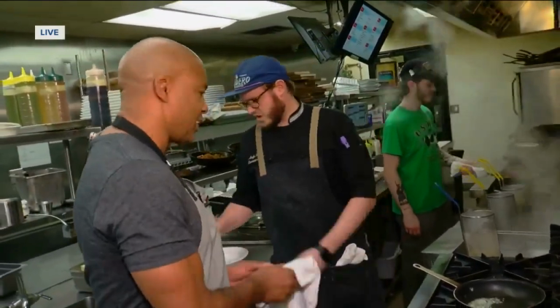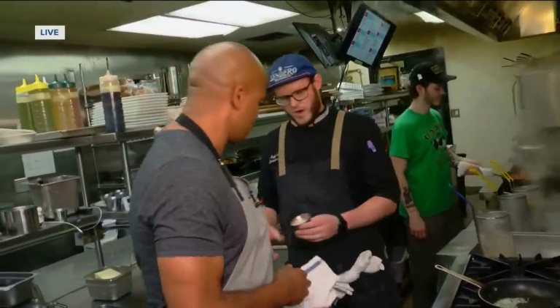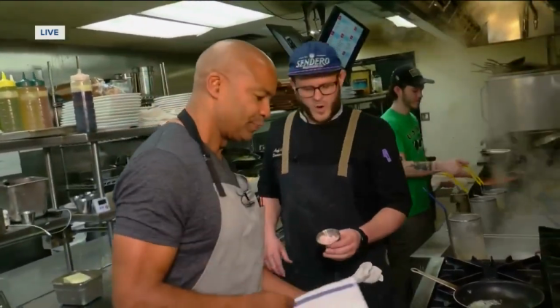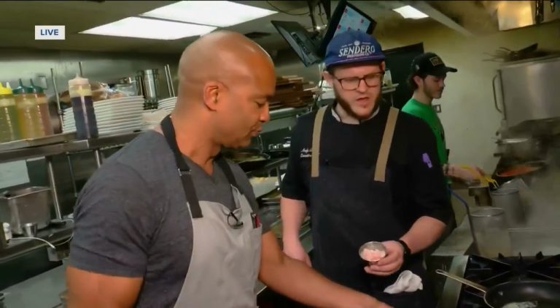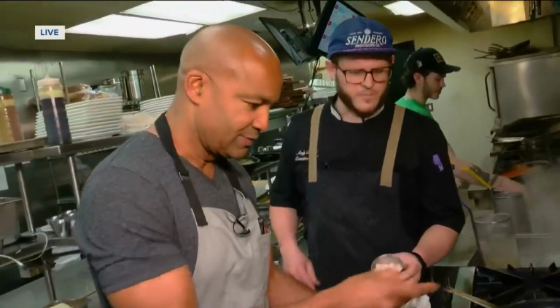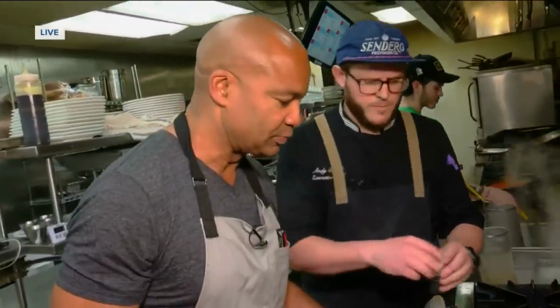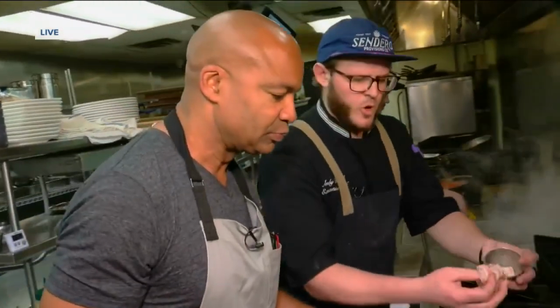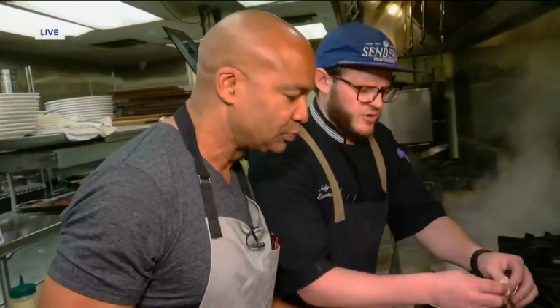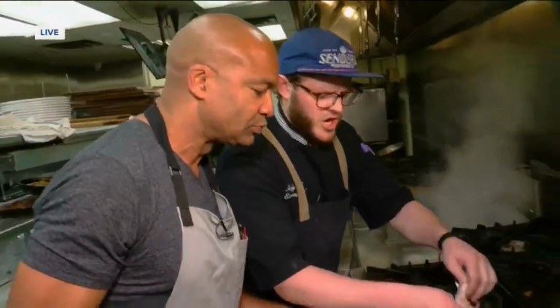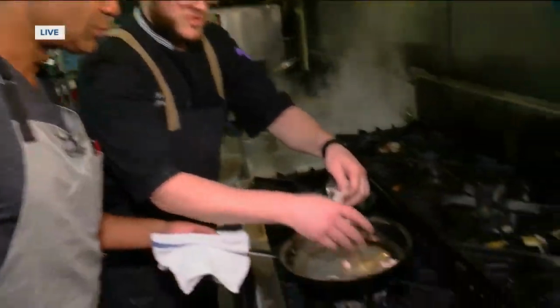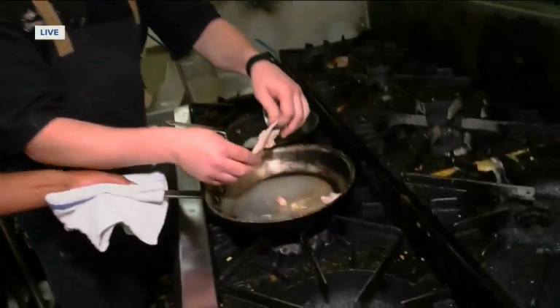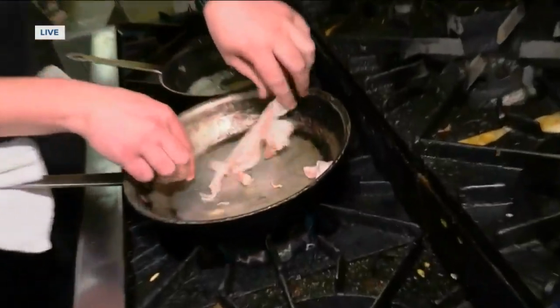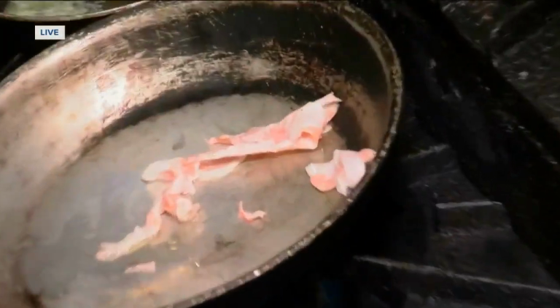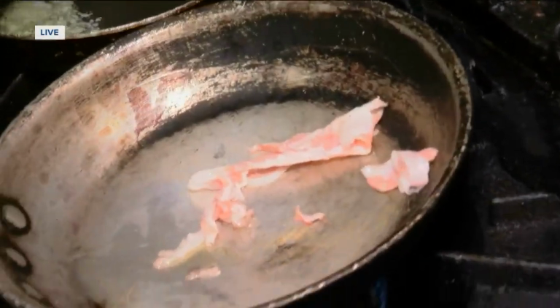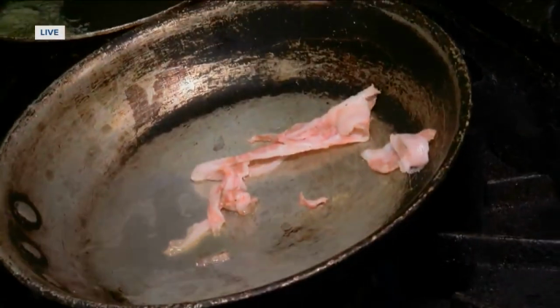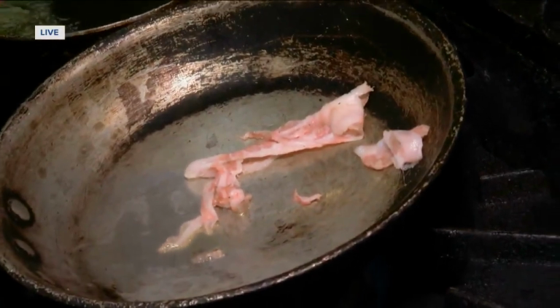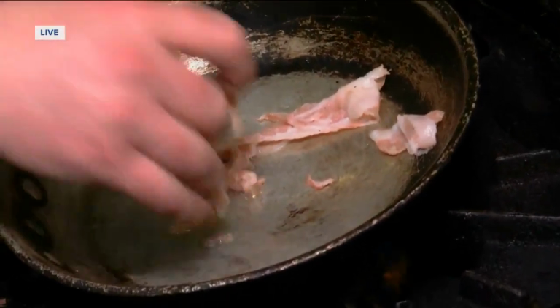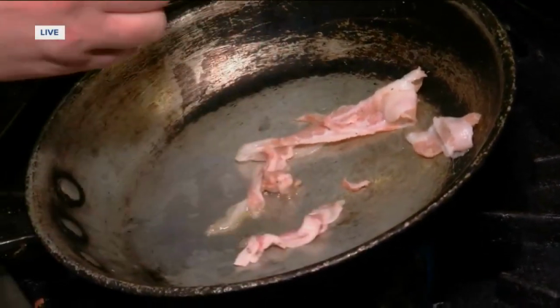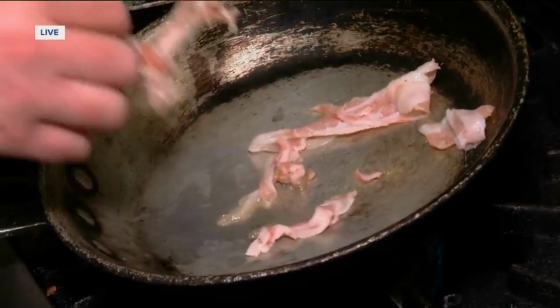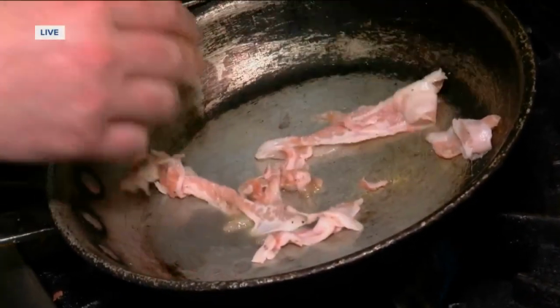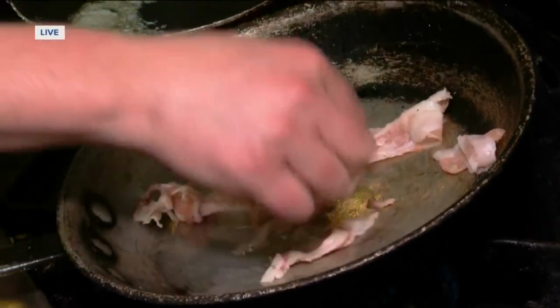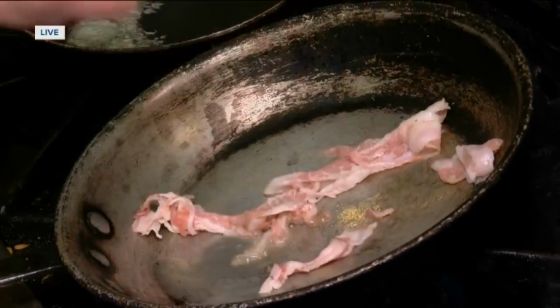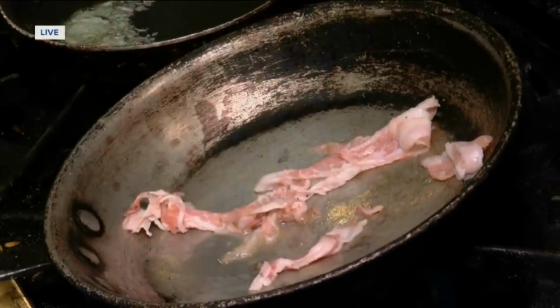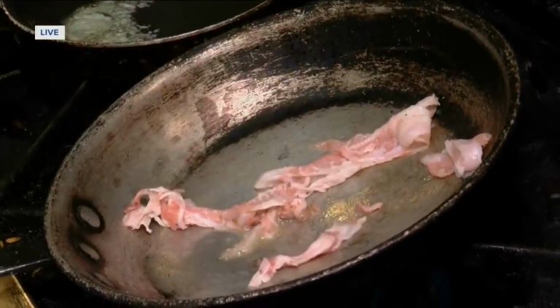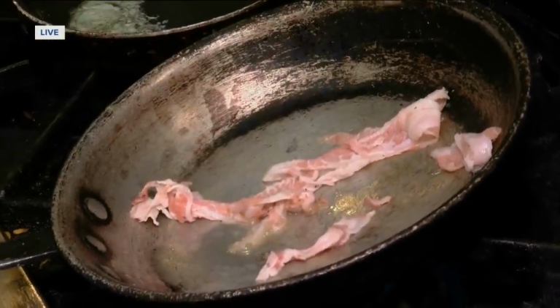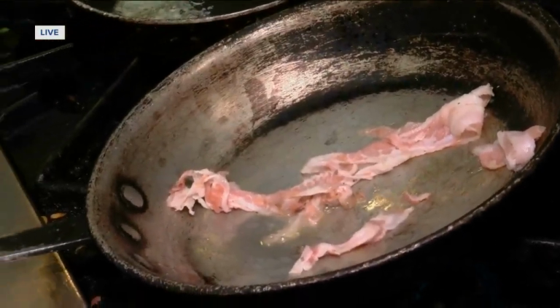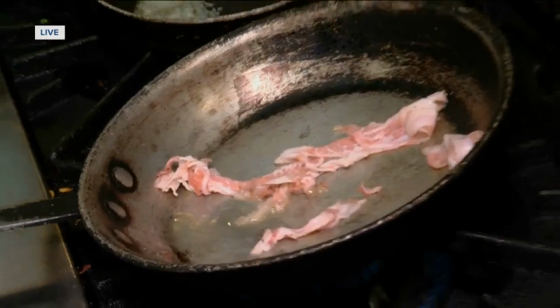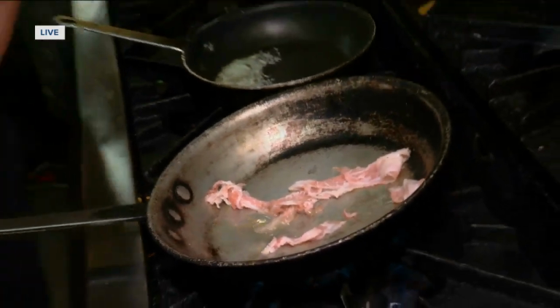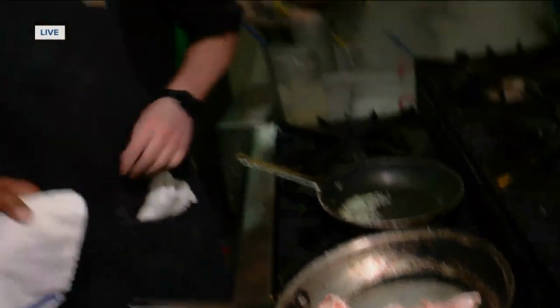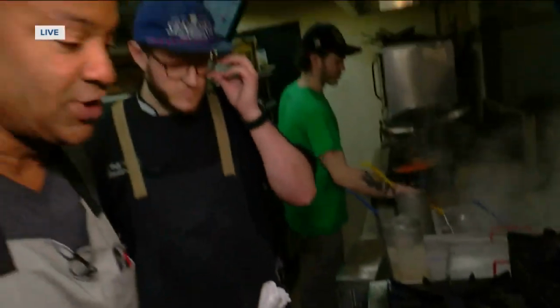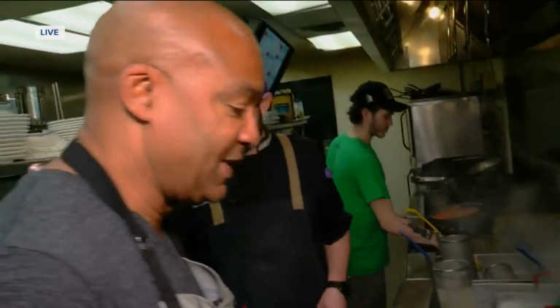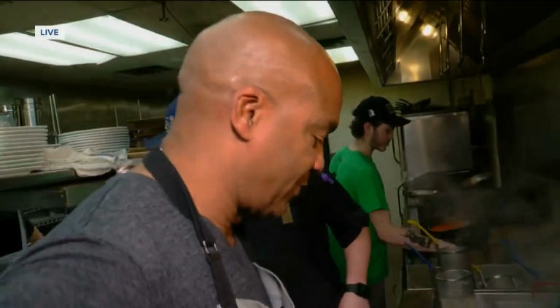Starting with our guanciale here, which is pork cheek or pork jowl. It's a little smoky, similar to bacon. We're going to get that crisped up — it's all about being crisp.